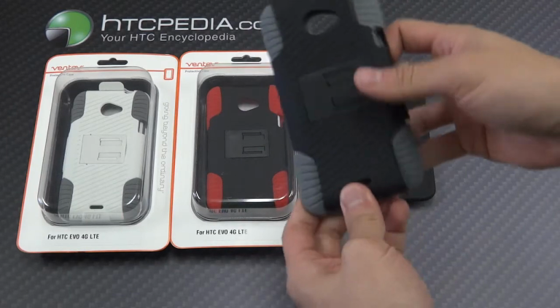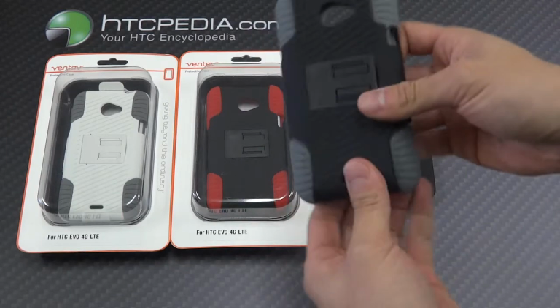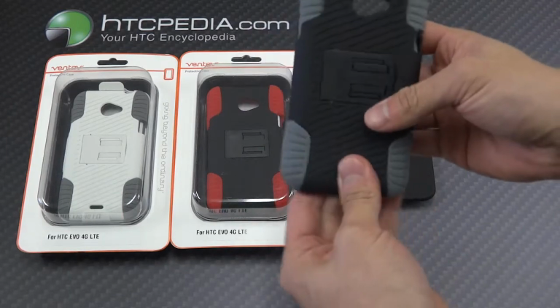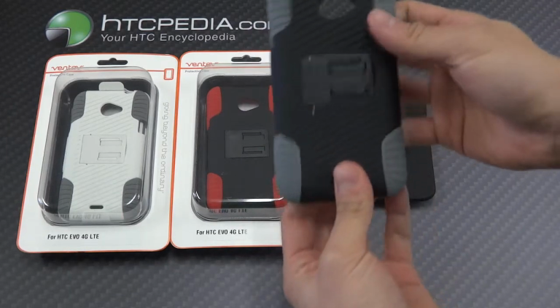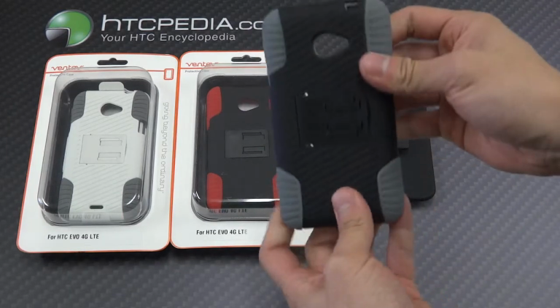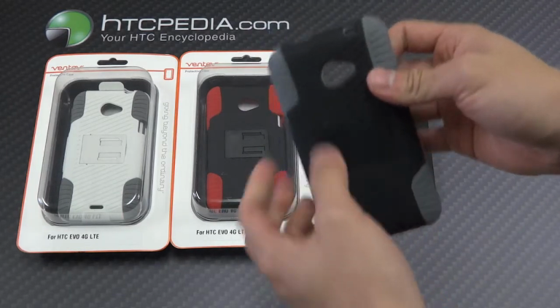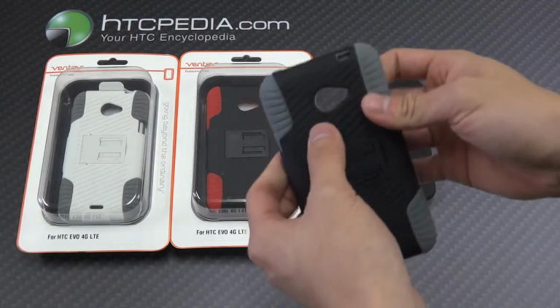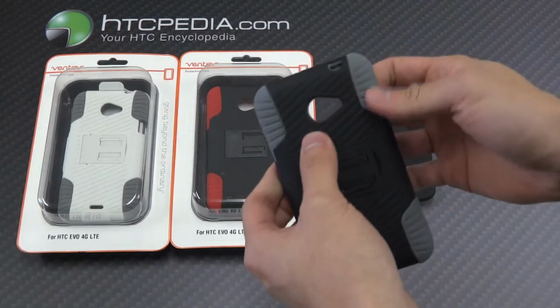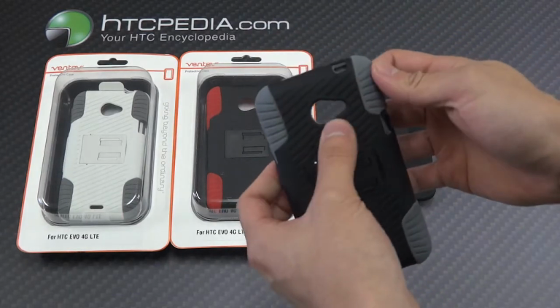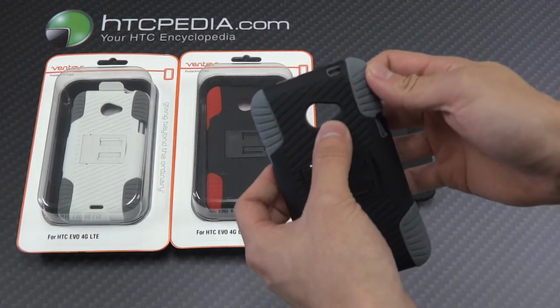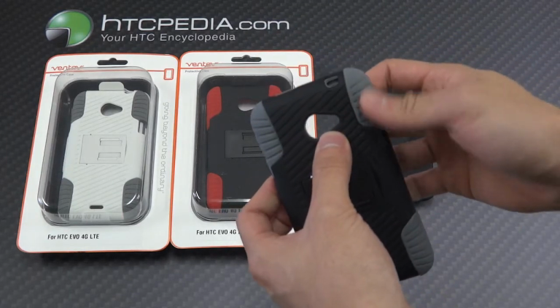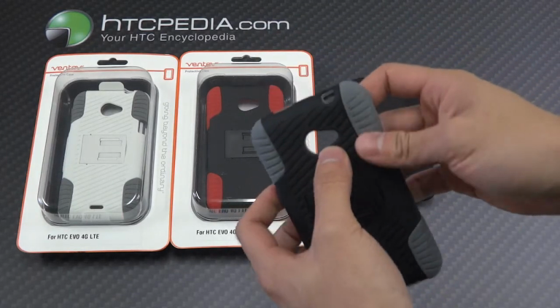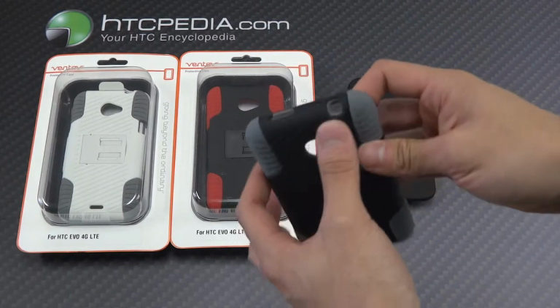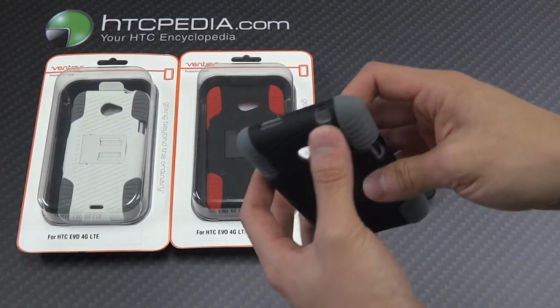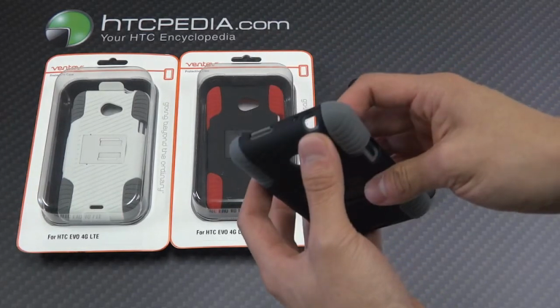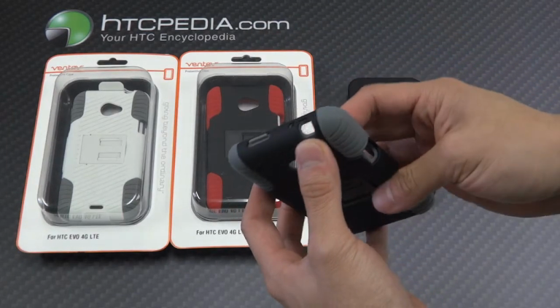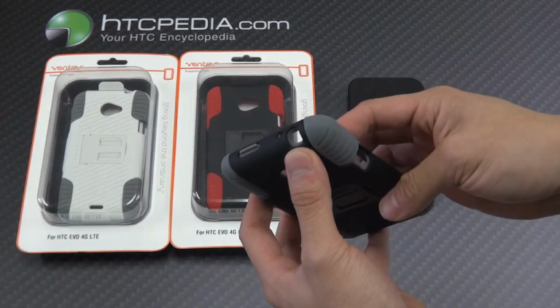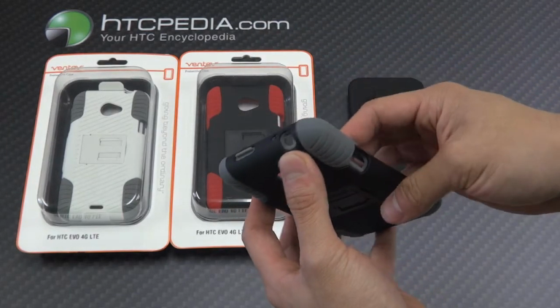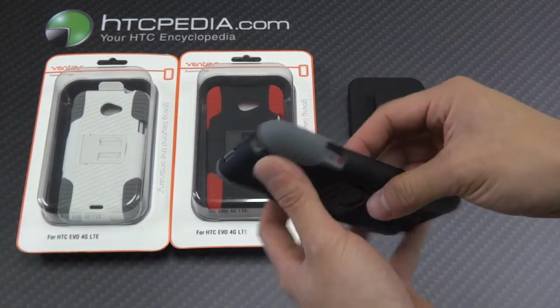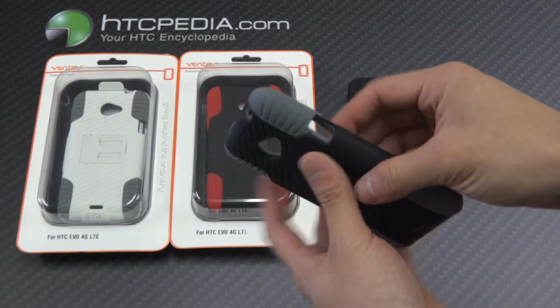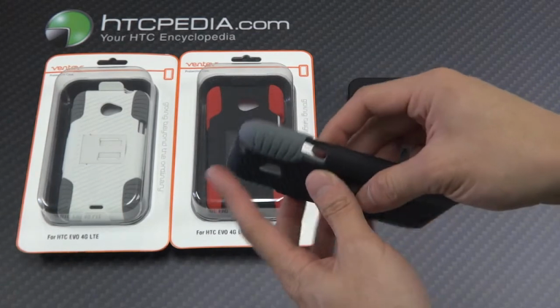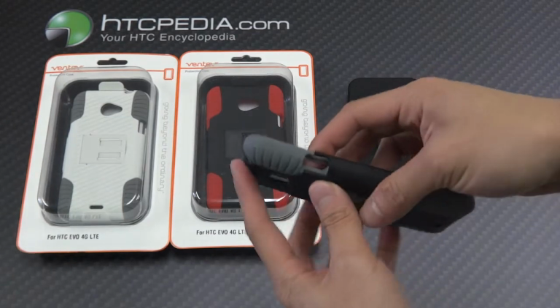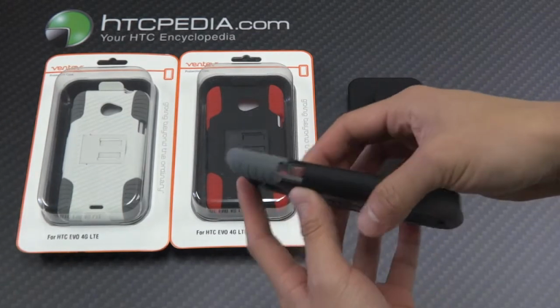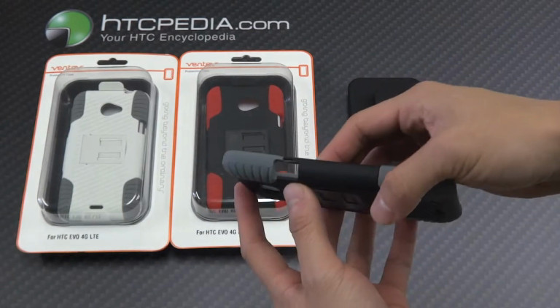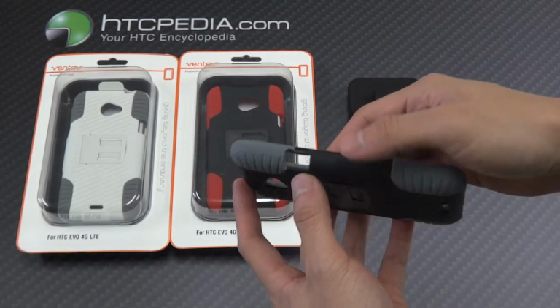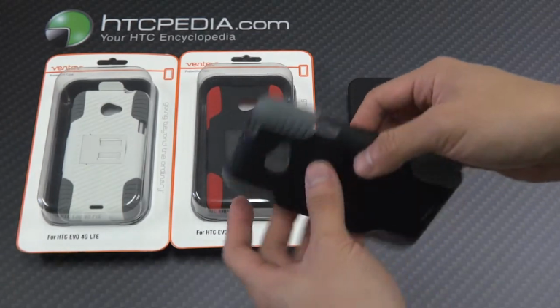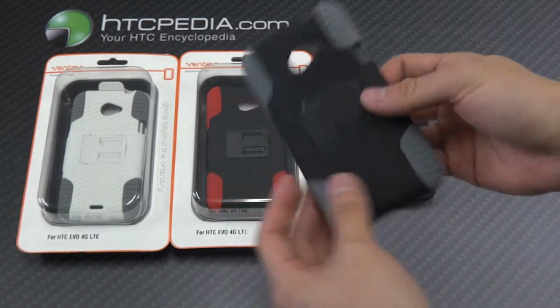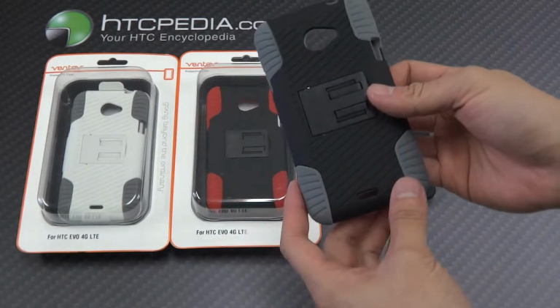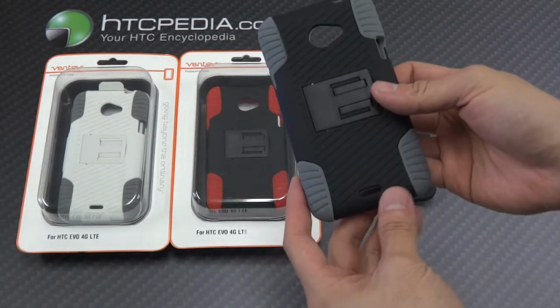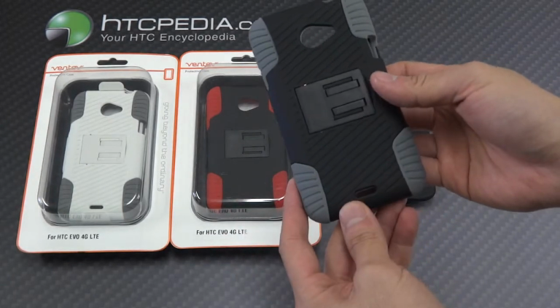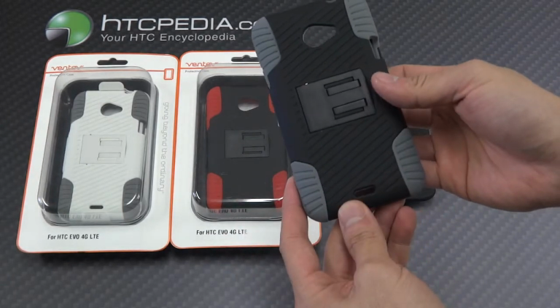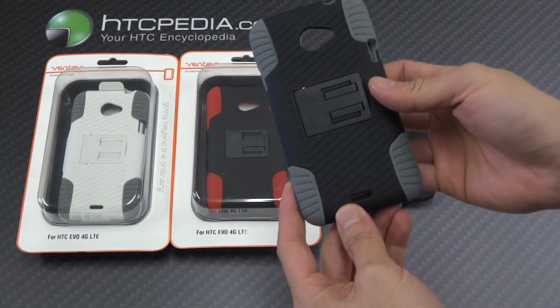It has cutouts for the camera, flash, 3.5mm headphone jack, the charging port, and the speaker grill.